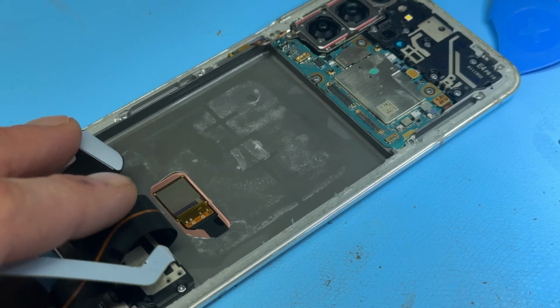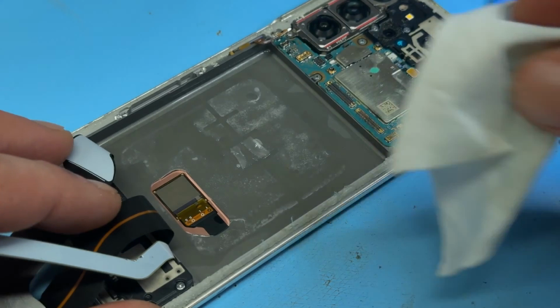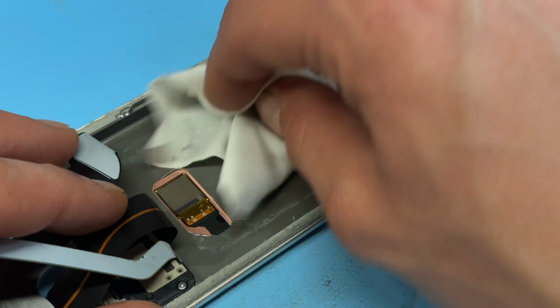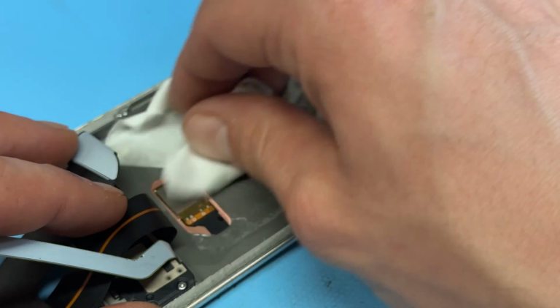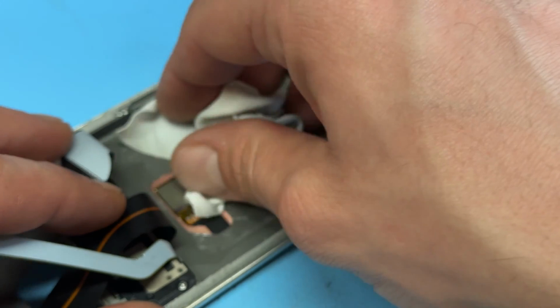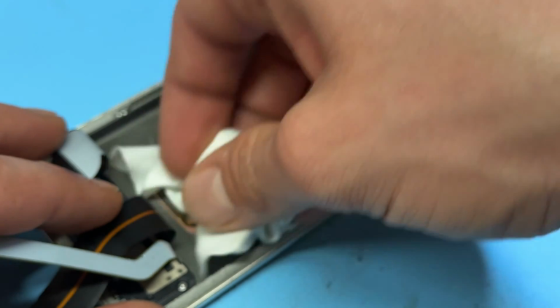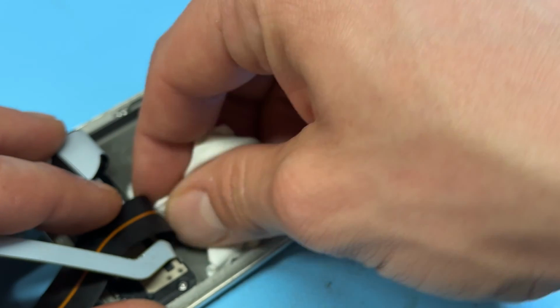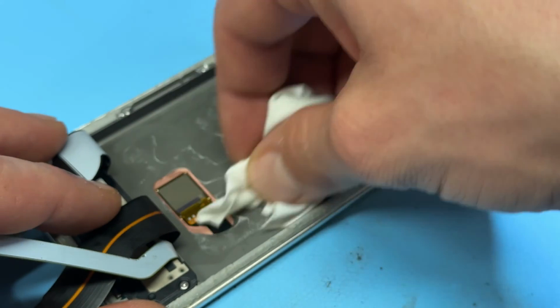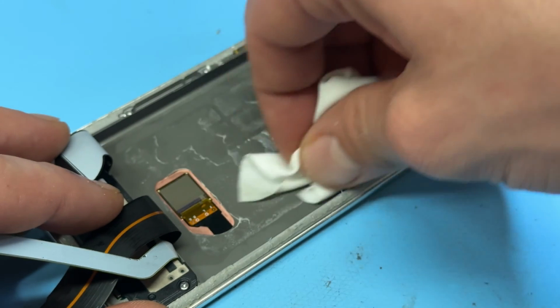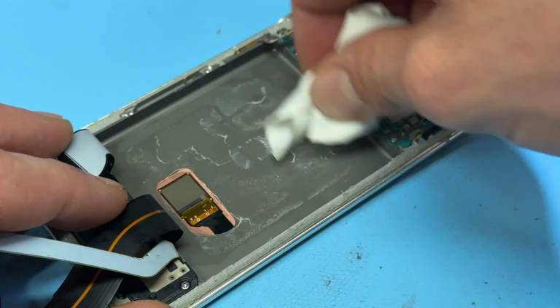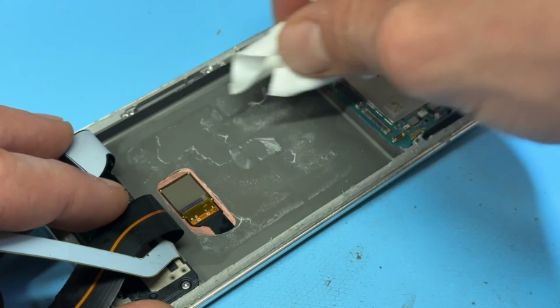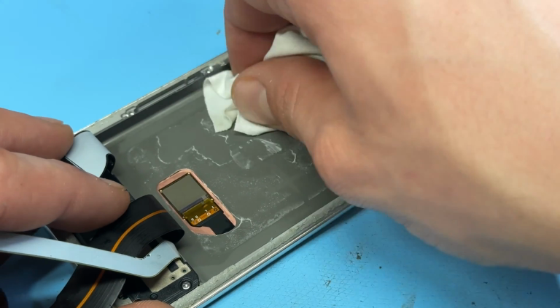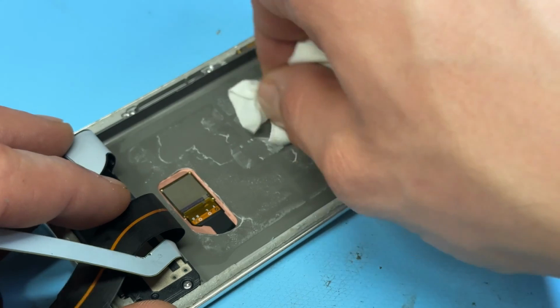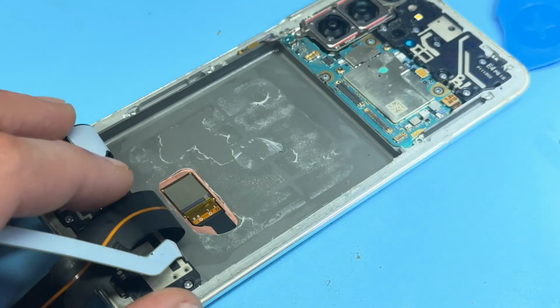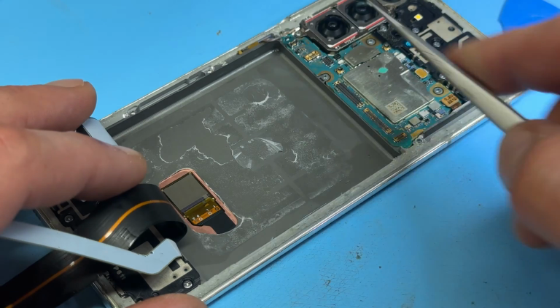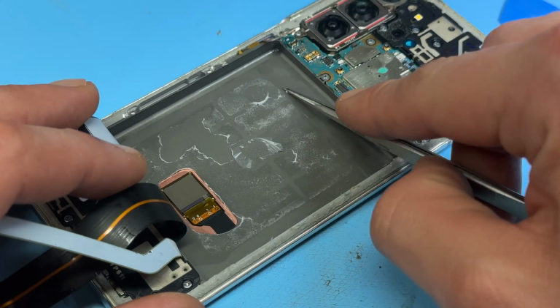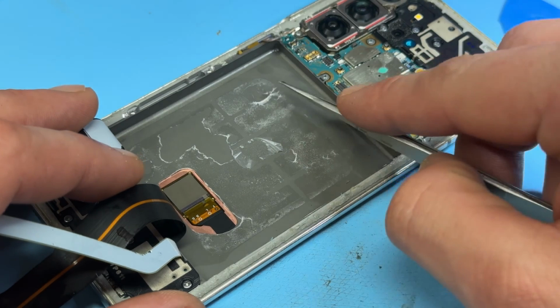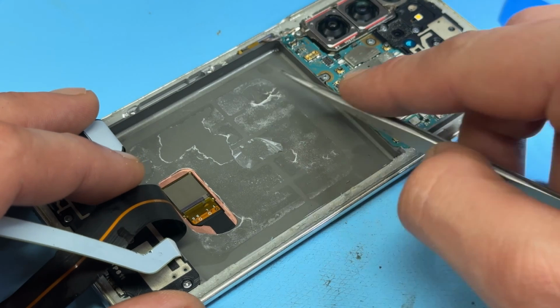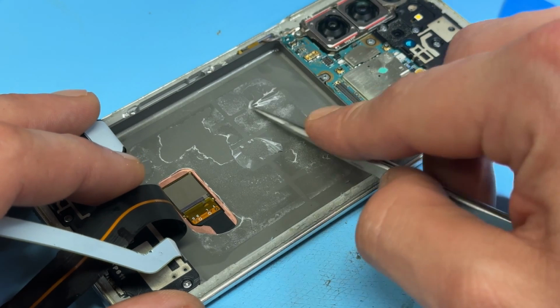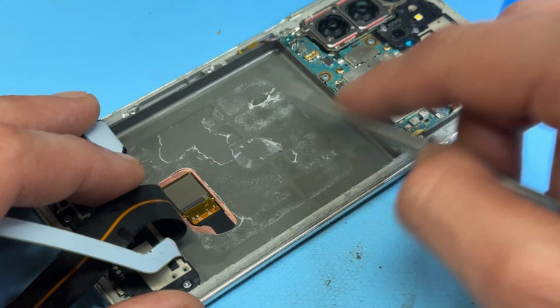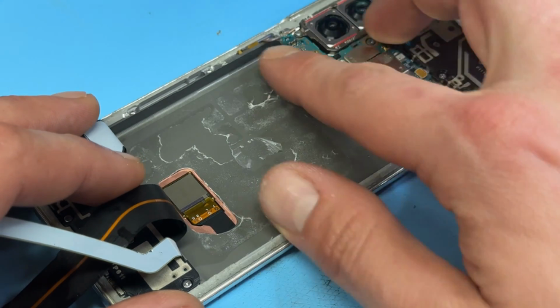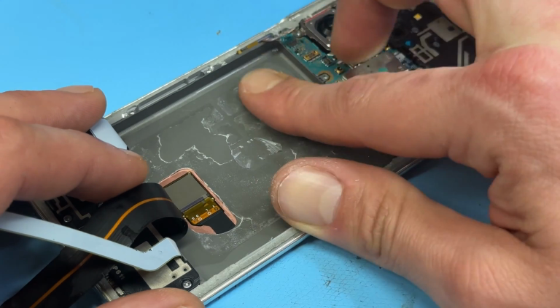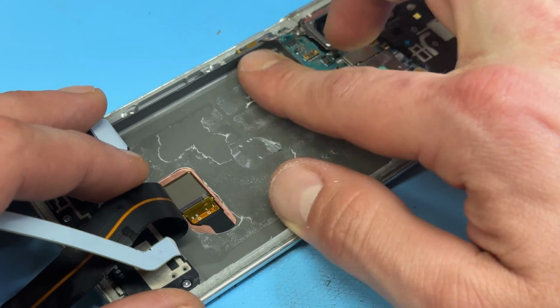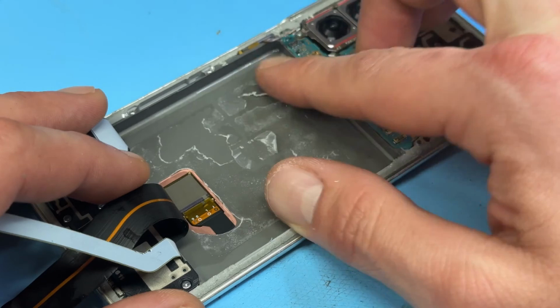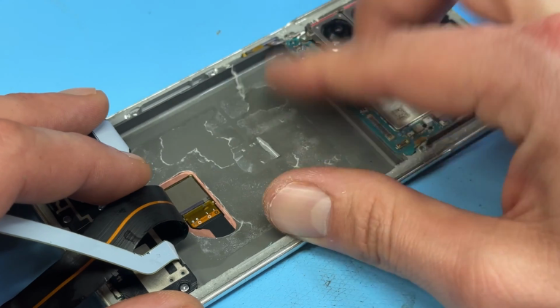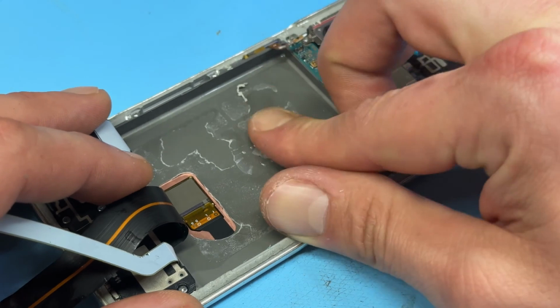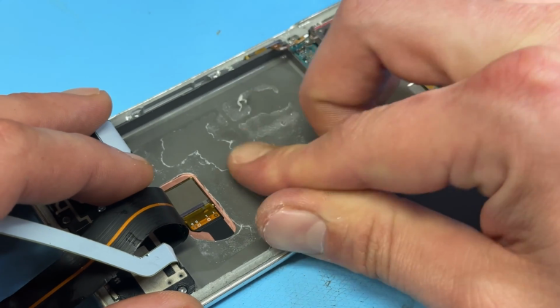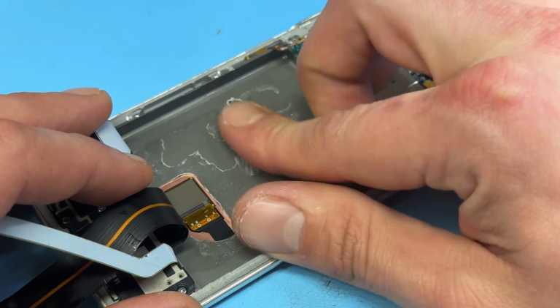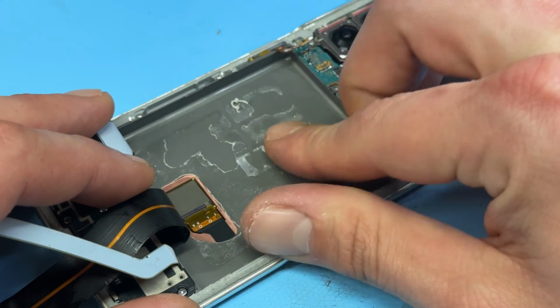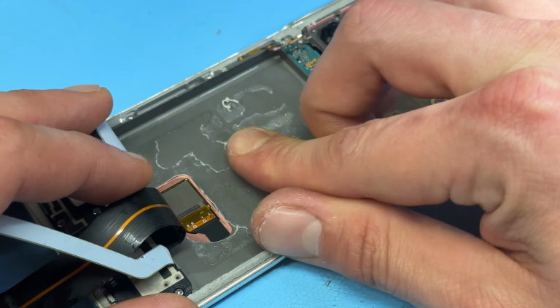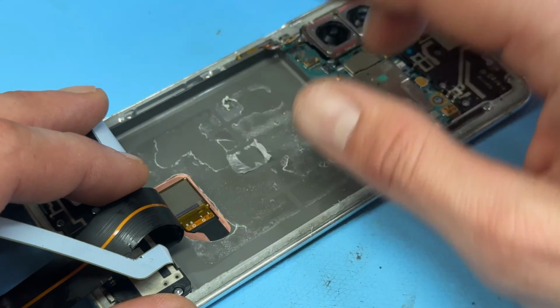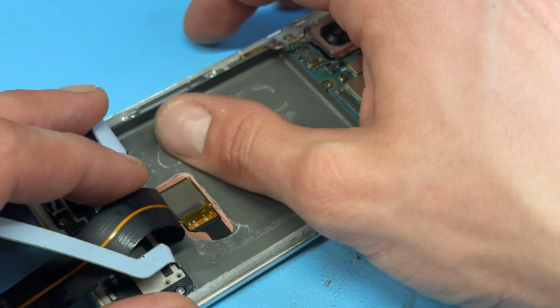I can see that there's some swelling on this battery. Now that the battery's out of there we're going to mop up that isopropyl alcohol and then make sure that the old adhesive is removed too by just rubbing your finger or thumb on it to get that out of the way.